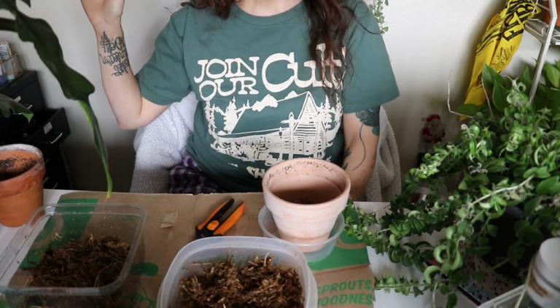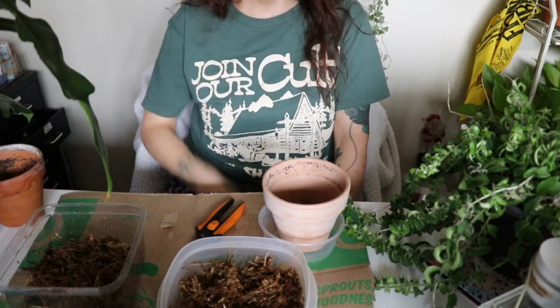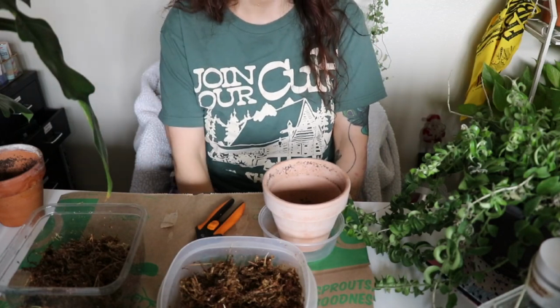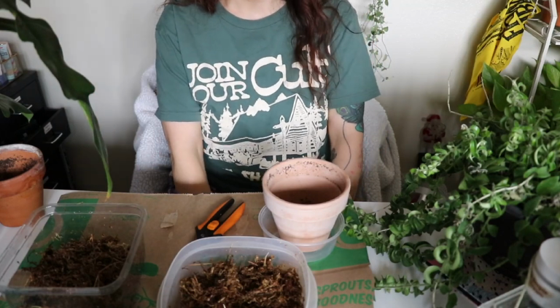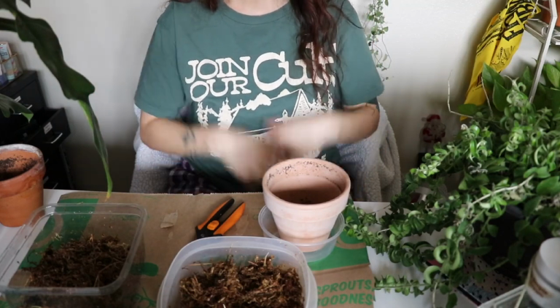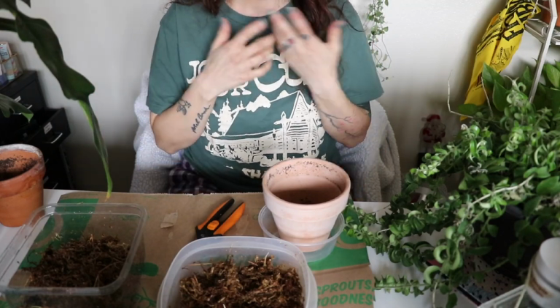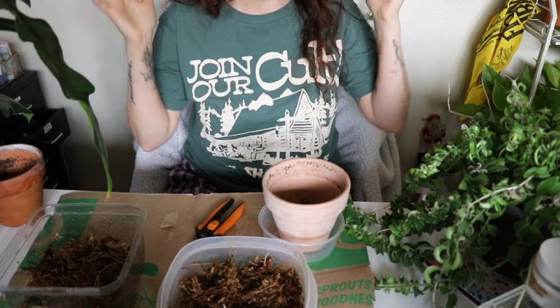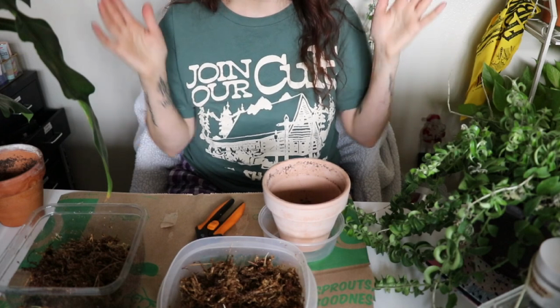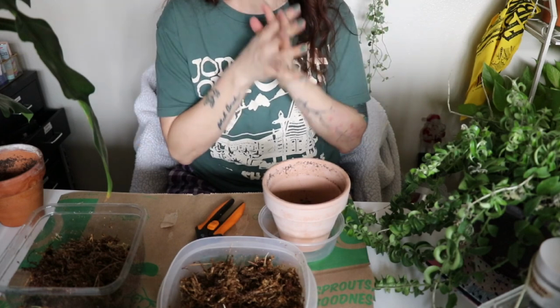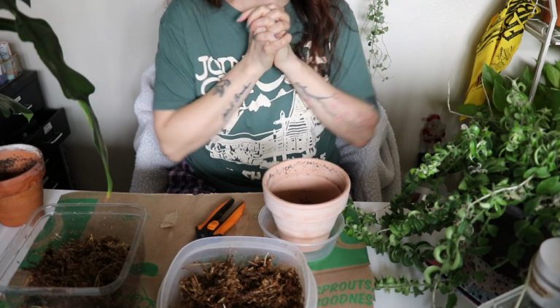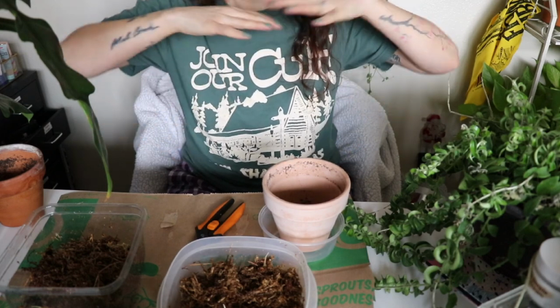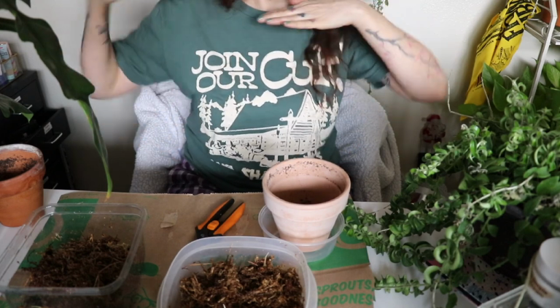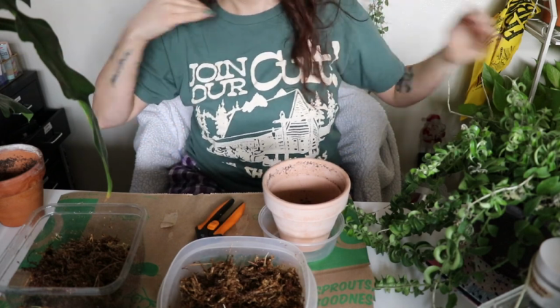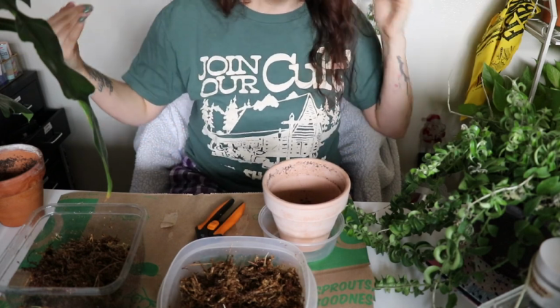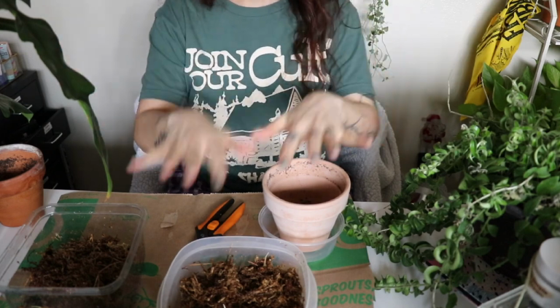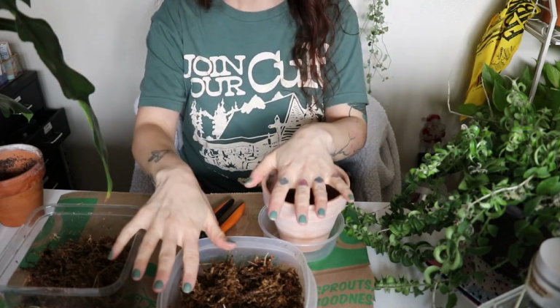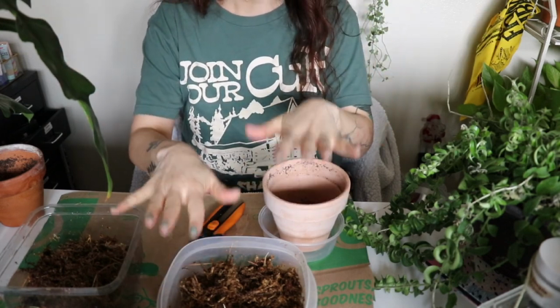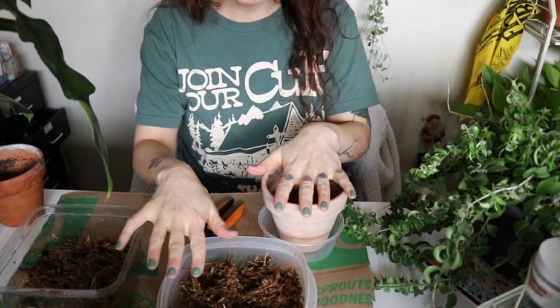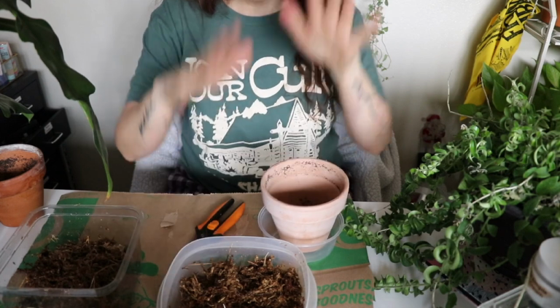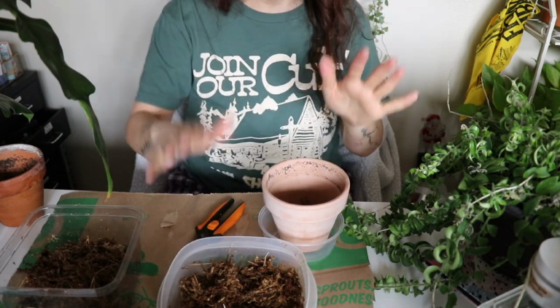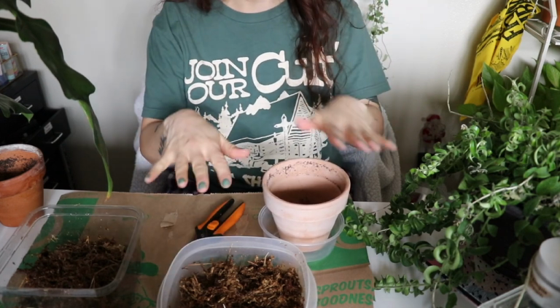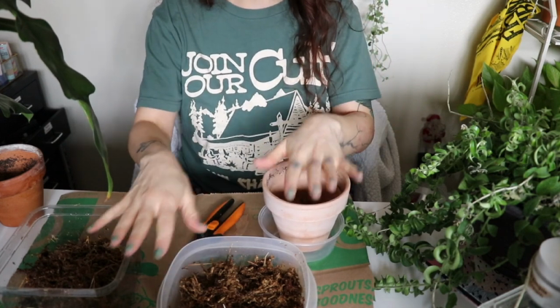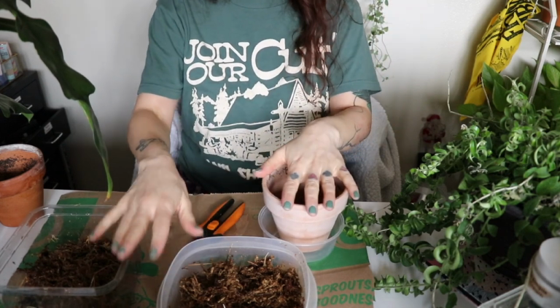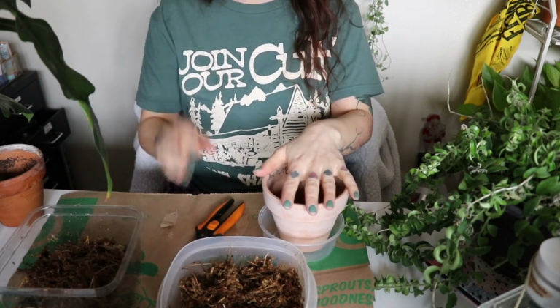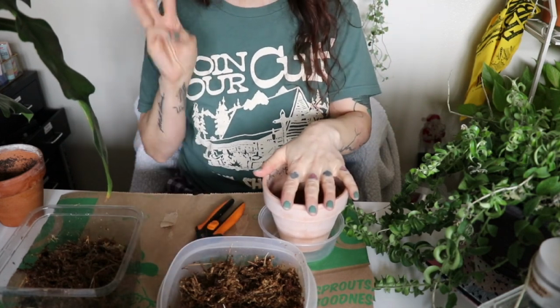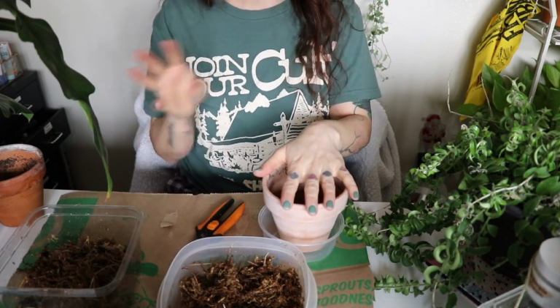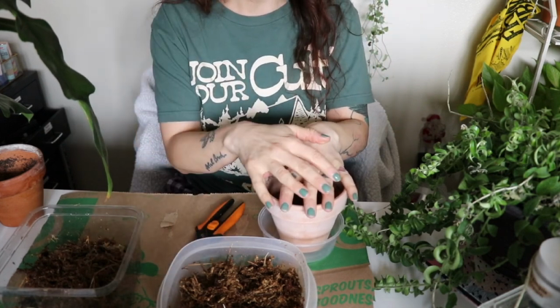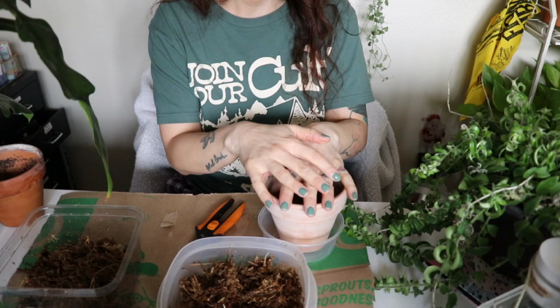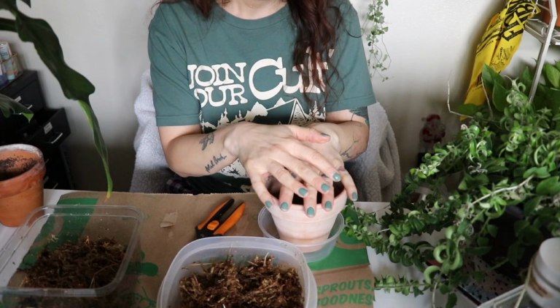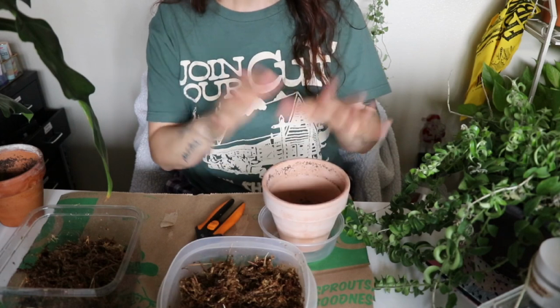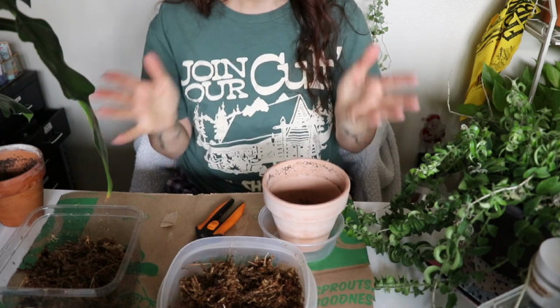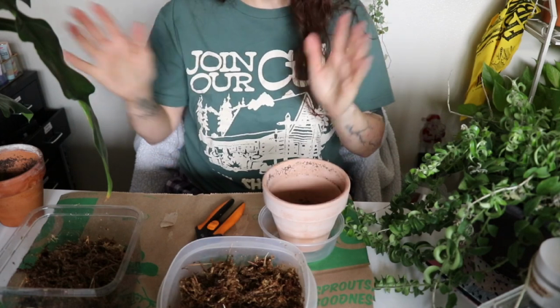Well hello everyone, welcome to a new plant video, it is me Desiree. I know I'm cut off a little bit but I mostly want to show you what I'm doing today, so I kind of angled the camera down a little bit. I have three plants that I want to give a little facelift to.